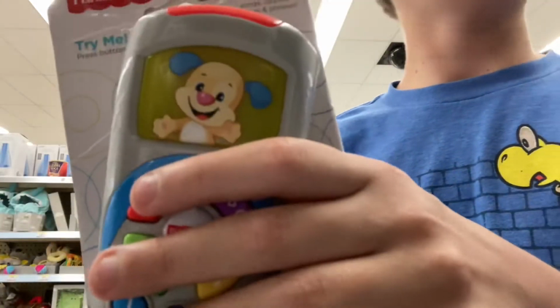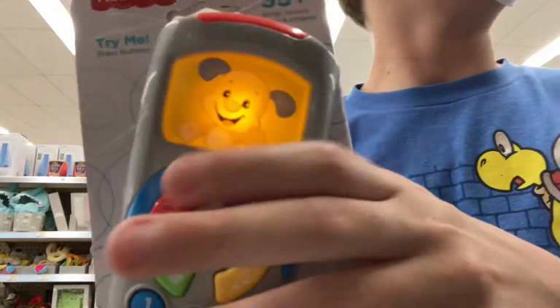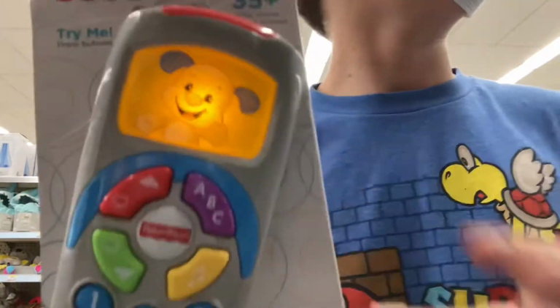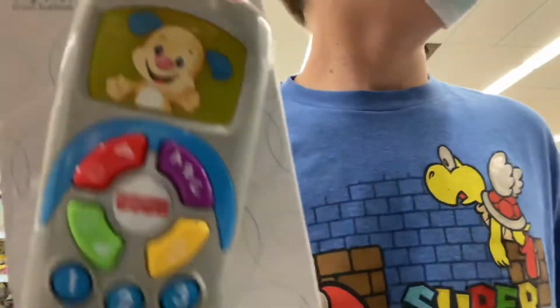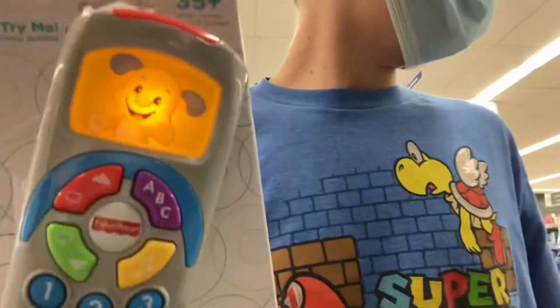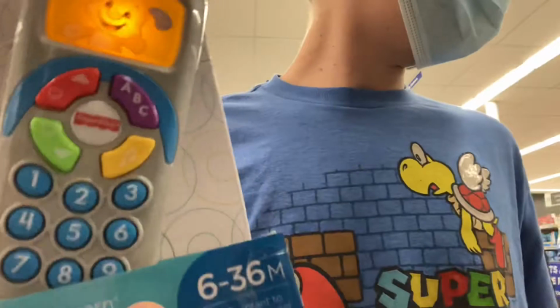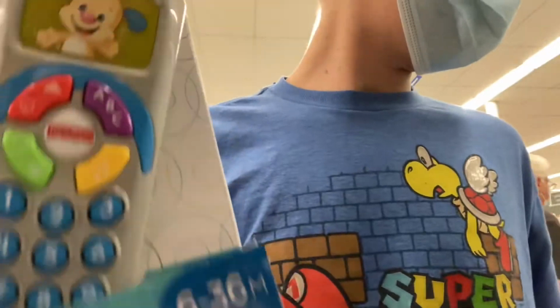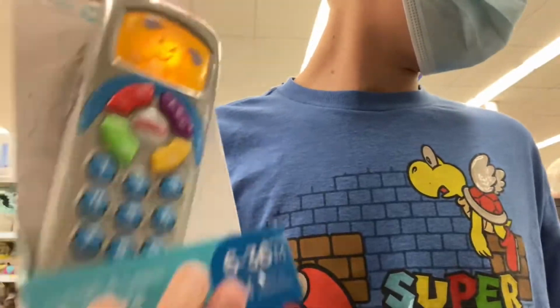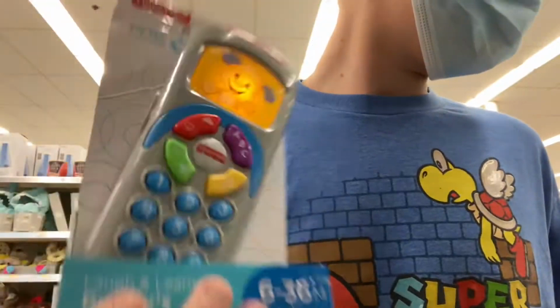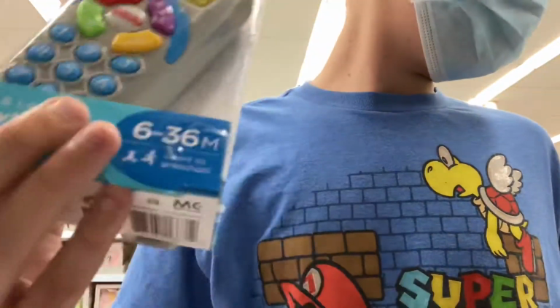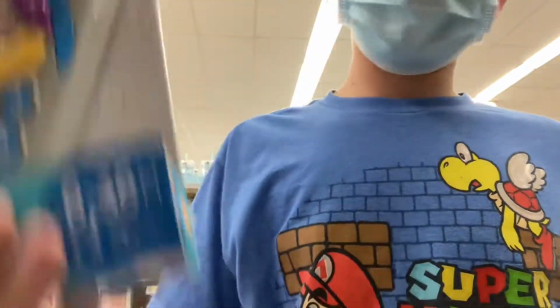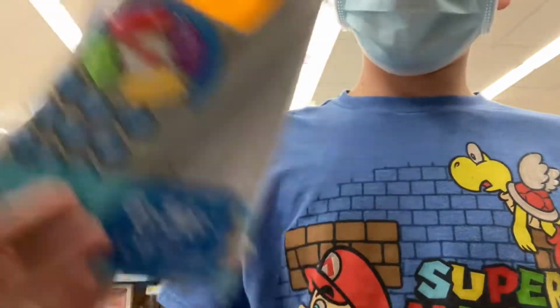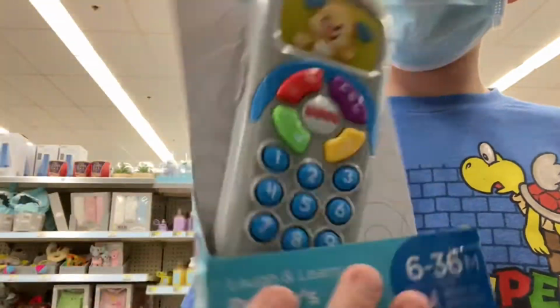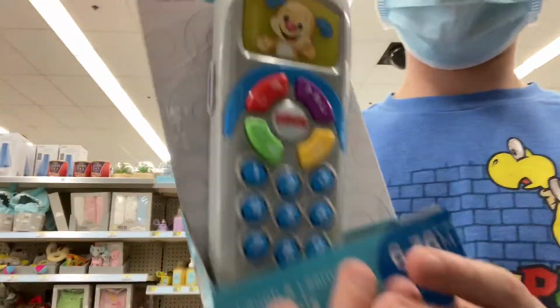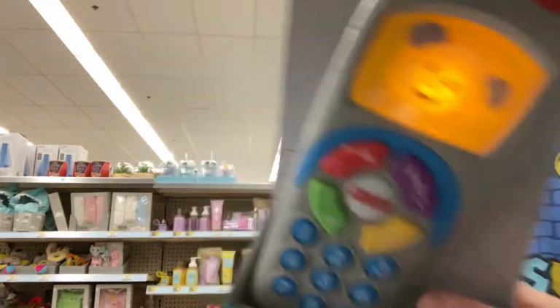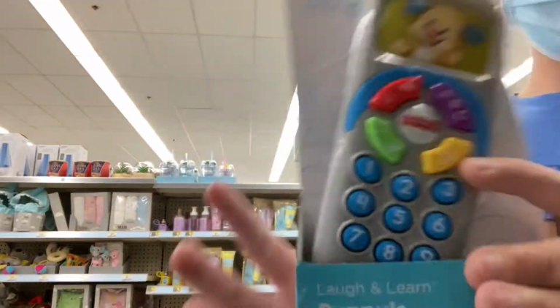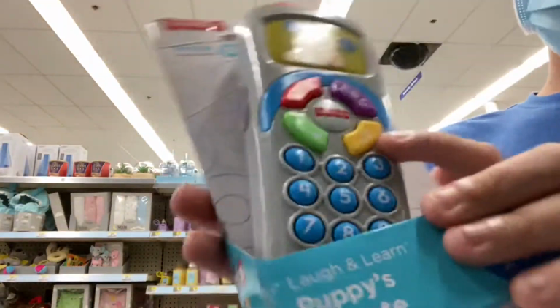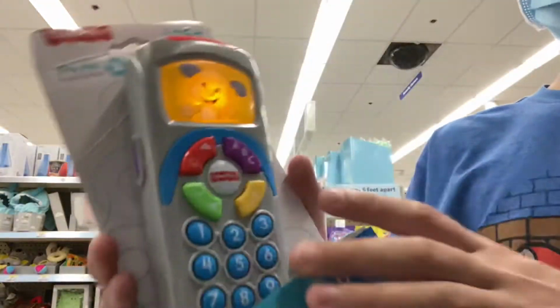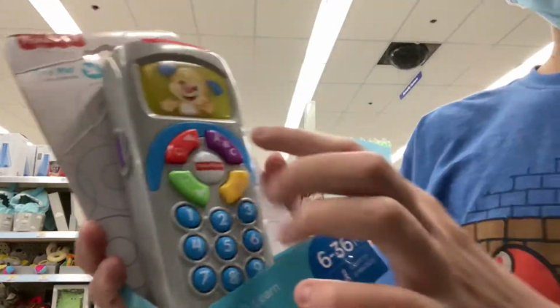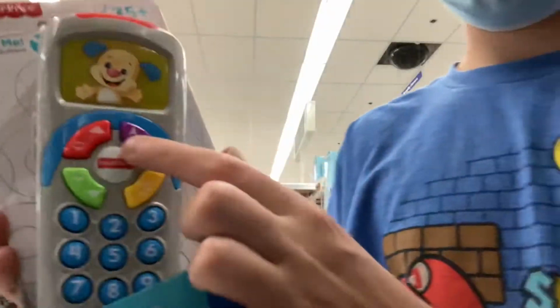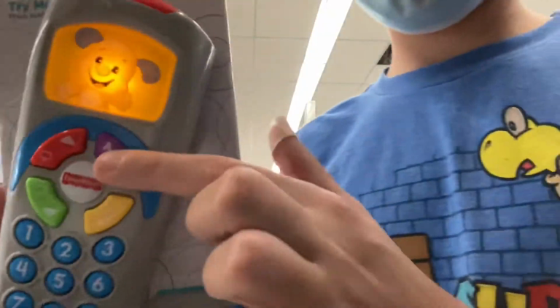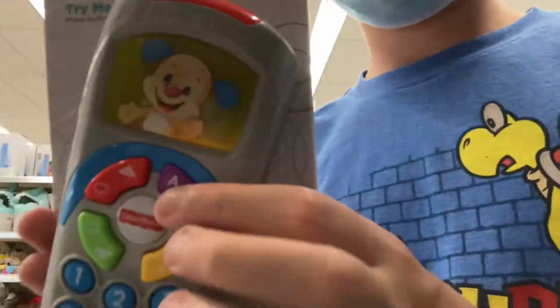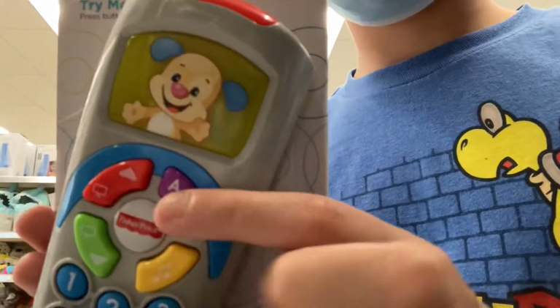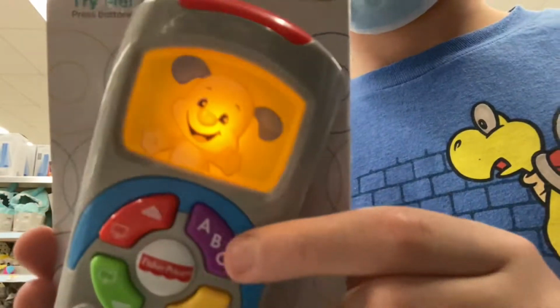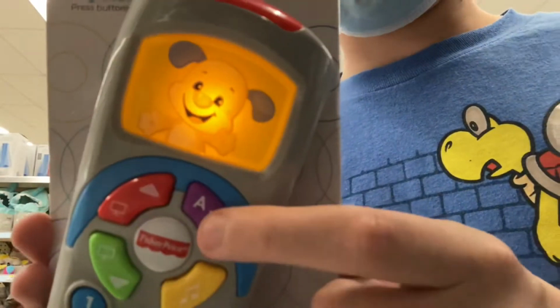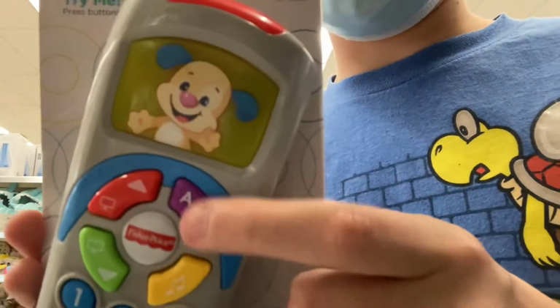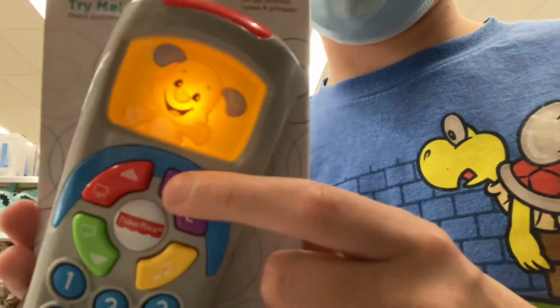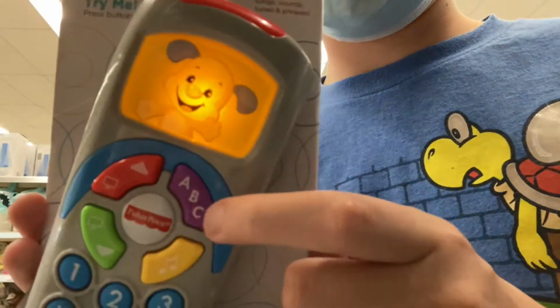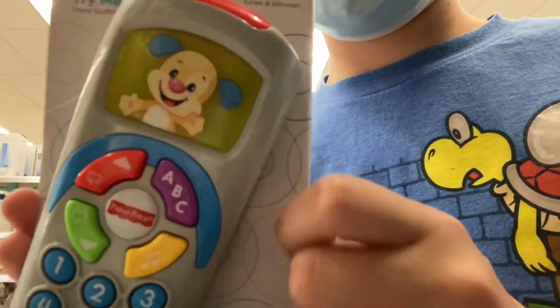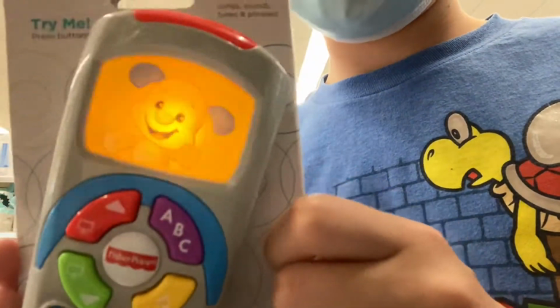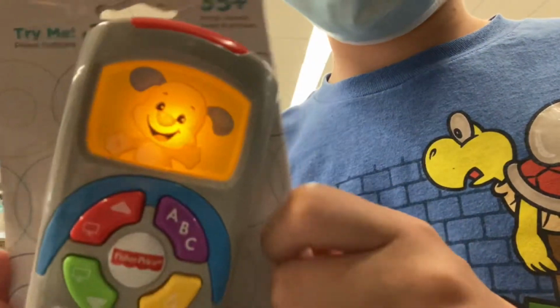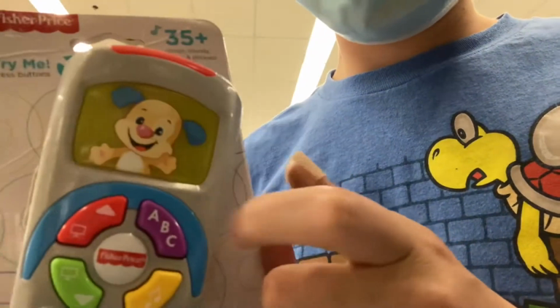Count with me: one, two, three, four, five, six, seven, eight, nine. We also have this one: counting numbers all the time!